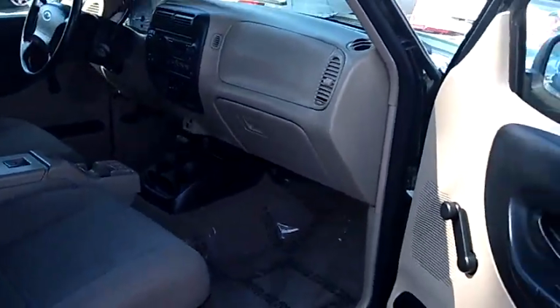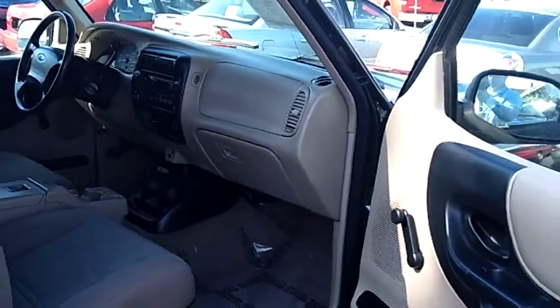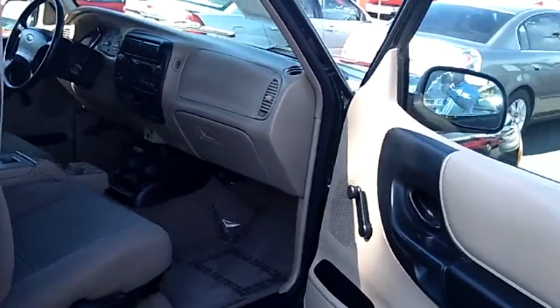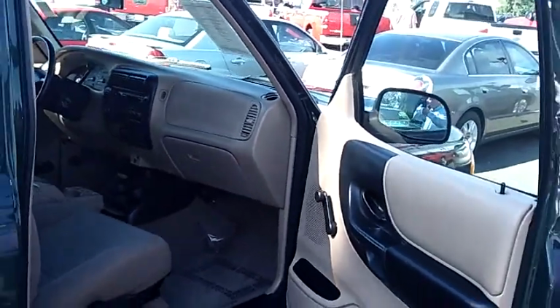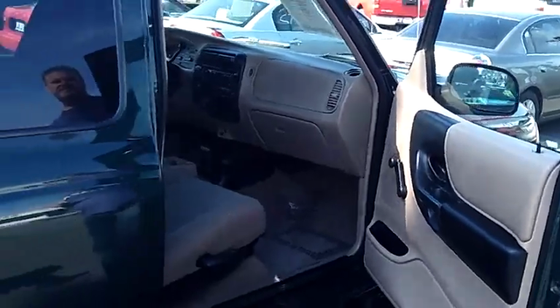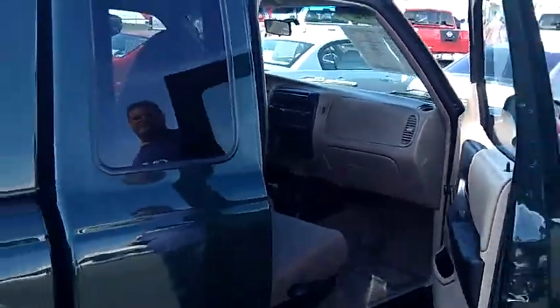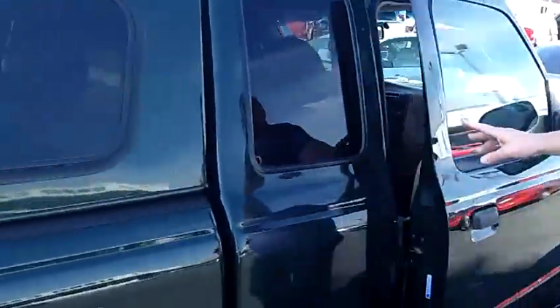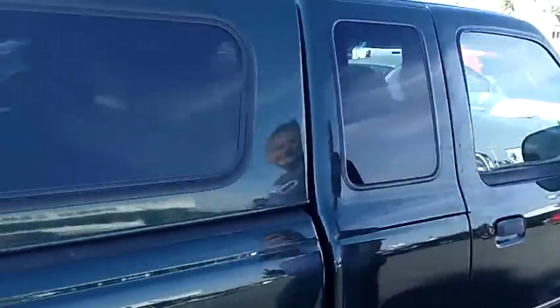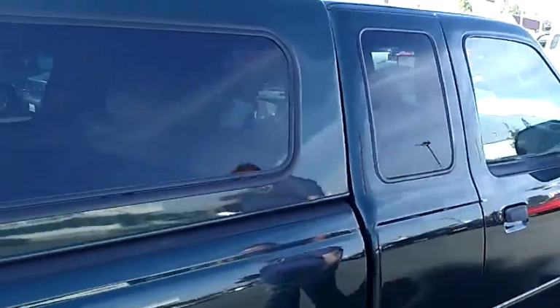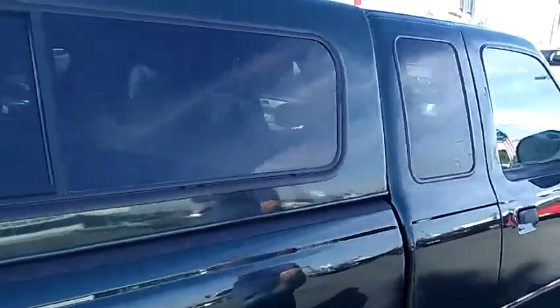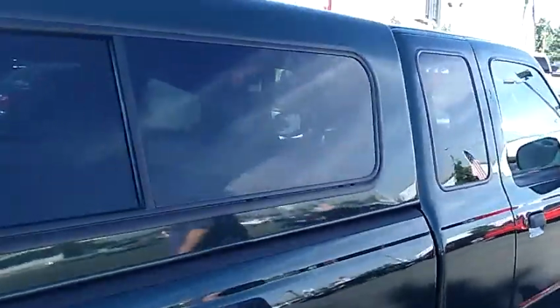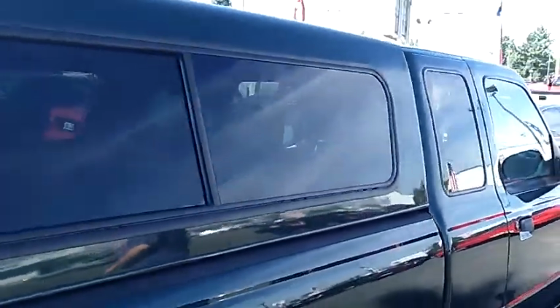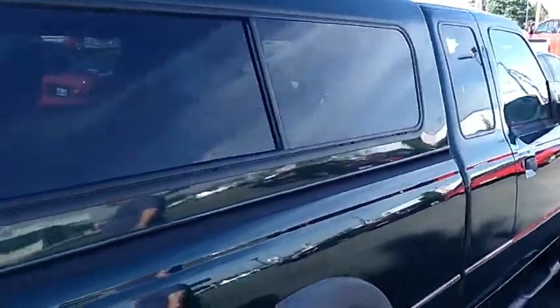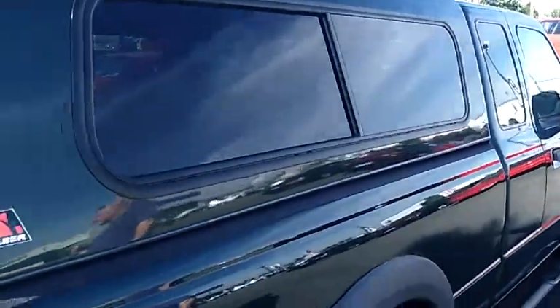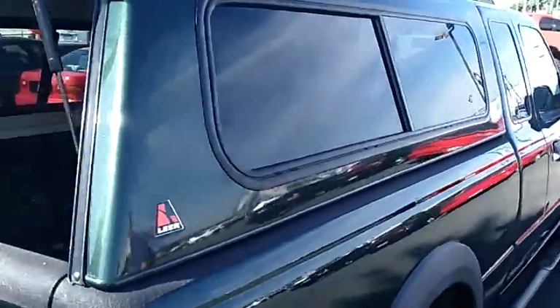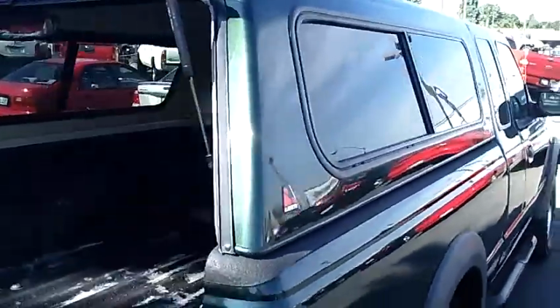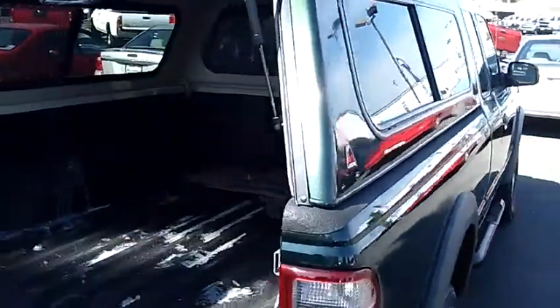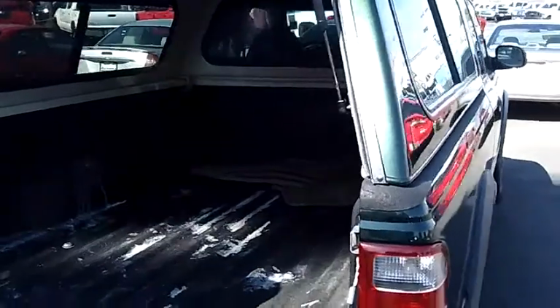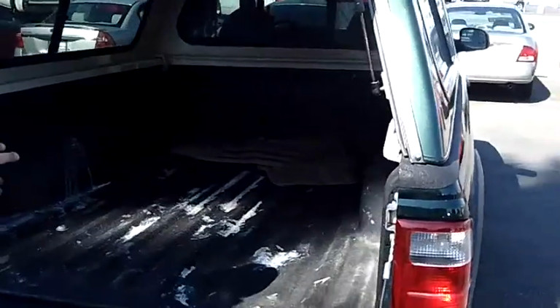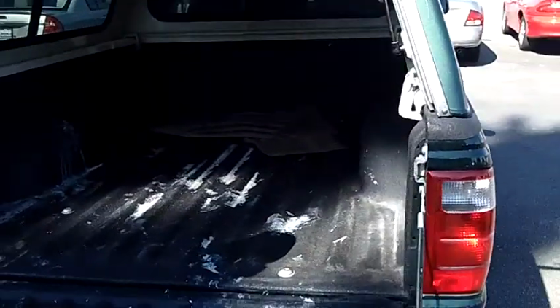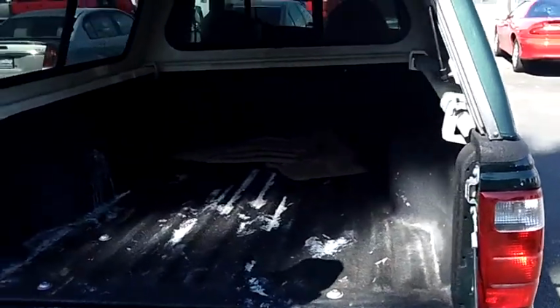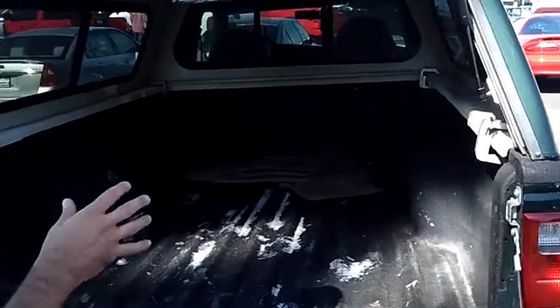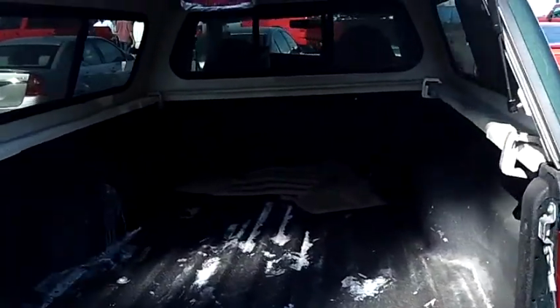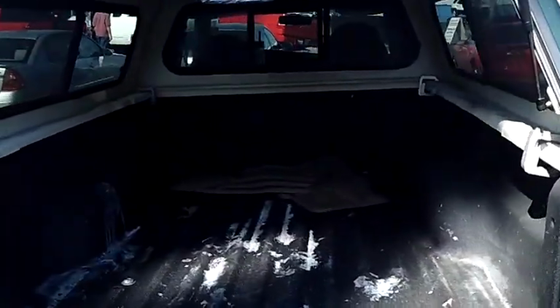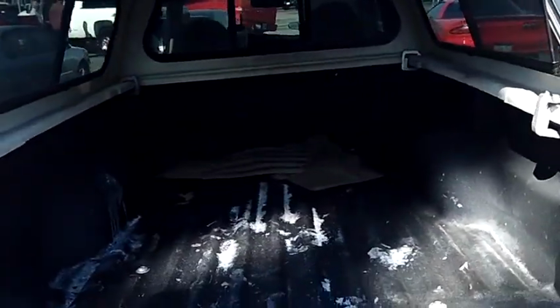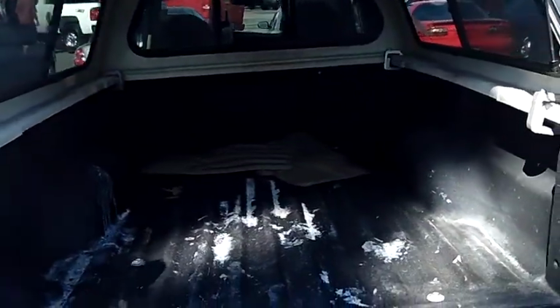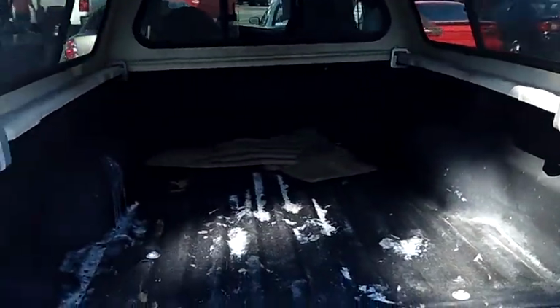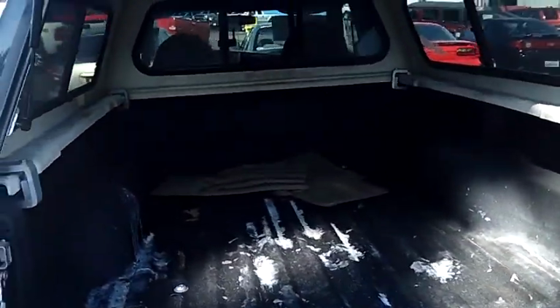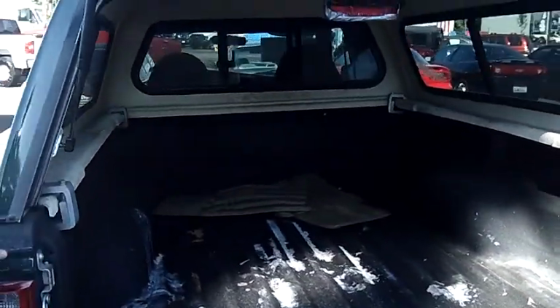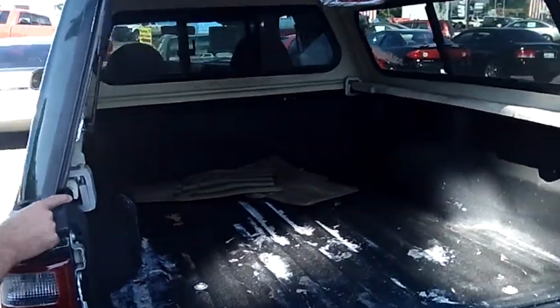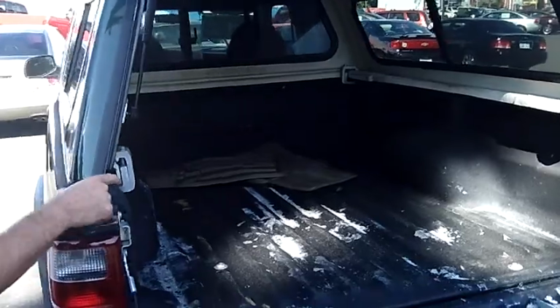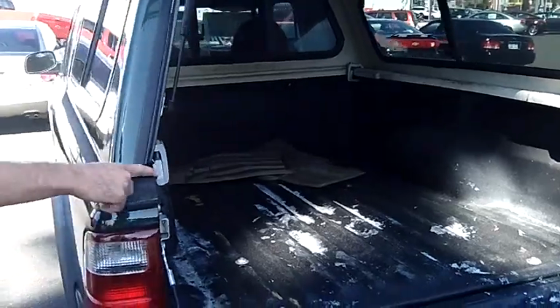As you can see, it's got the nice painted-to-match Lear canopy. You'll notice also it has a really nice spray-in bed liner that comes all the way over the rail.